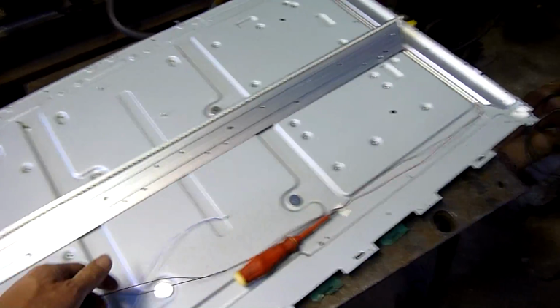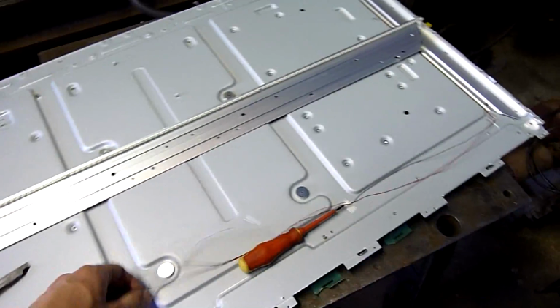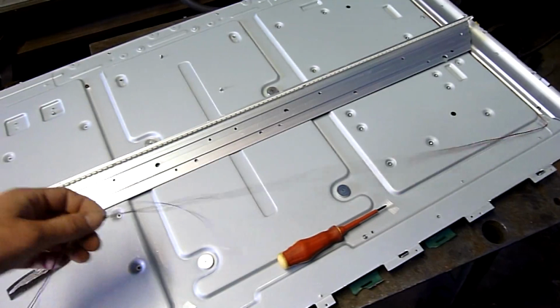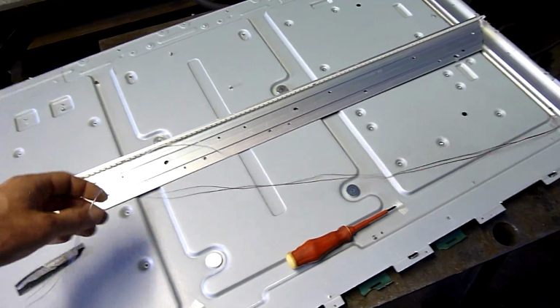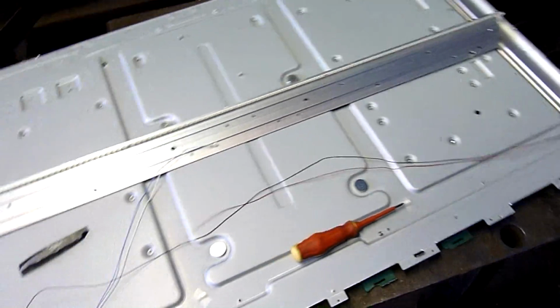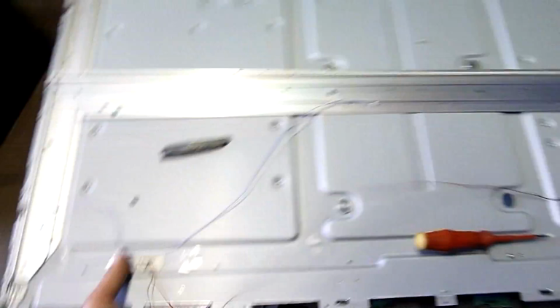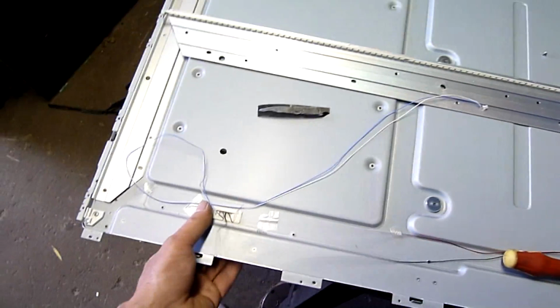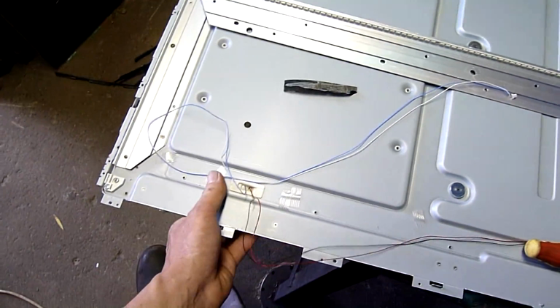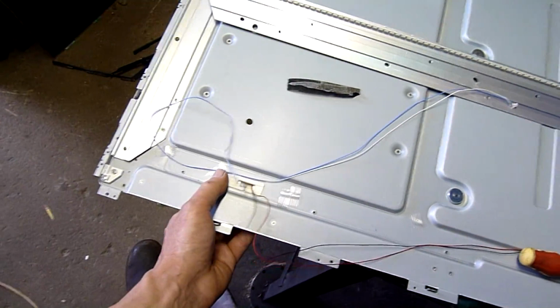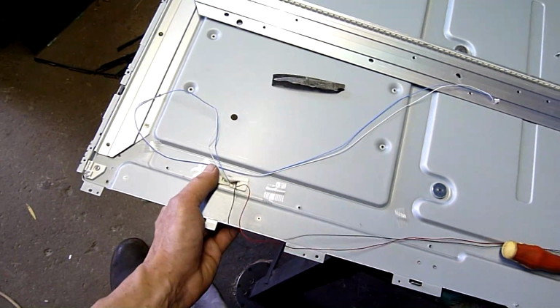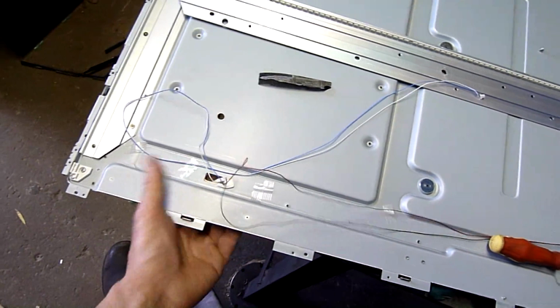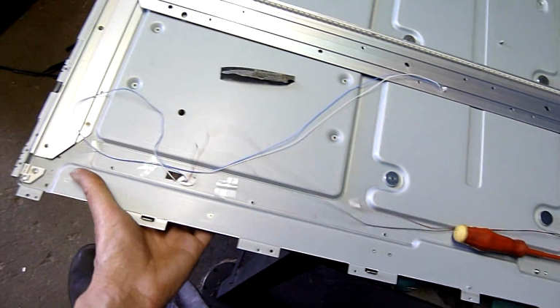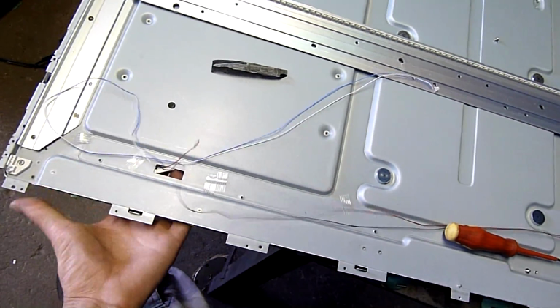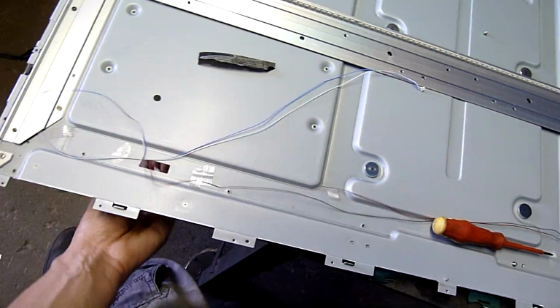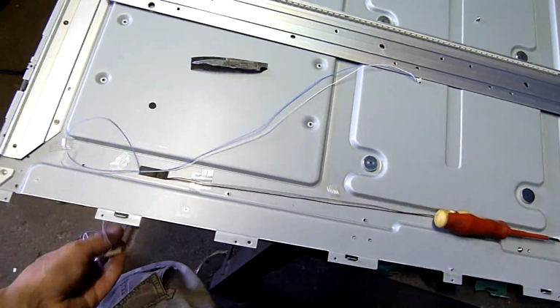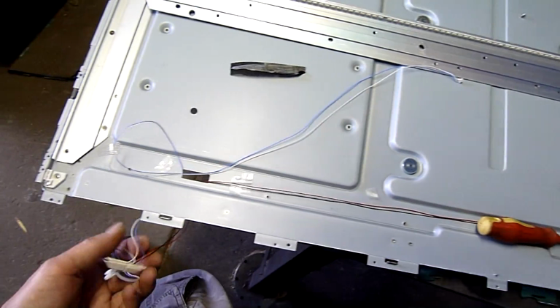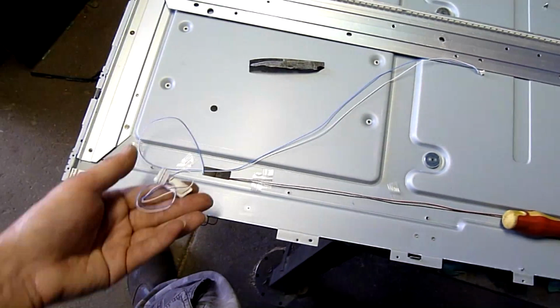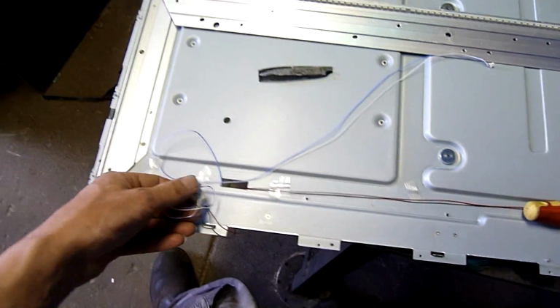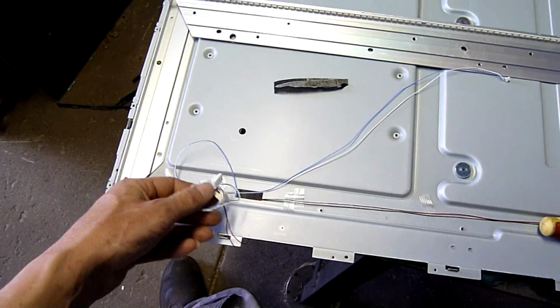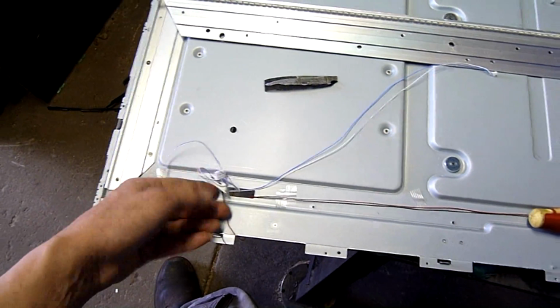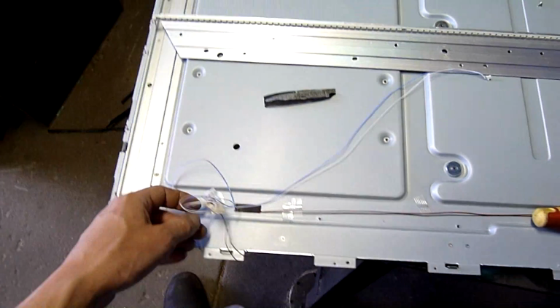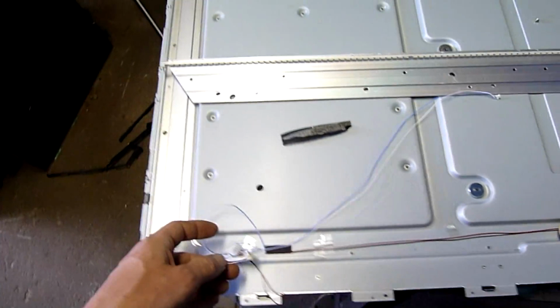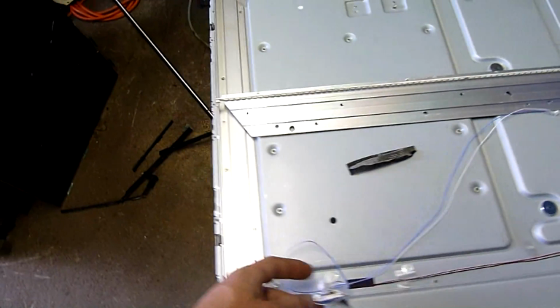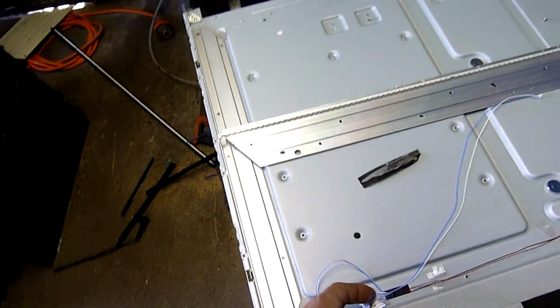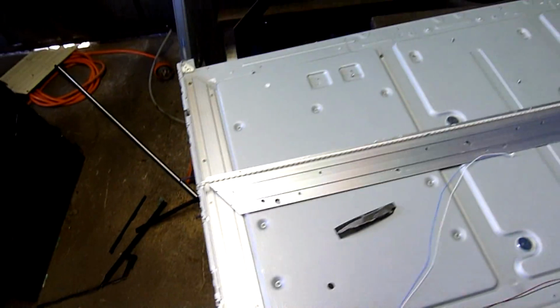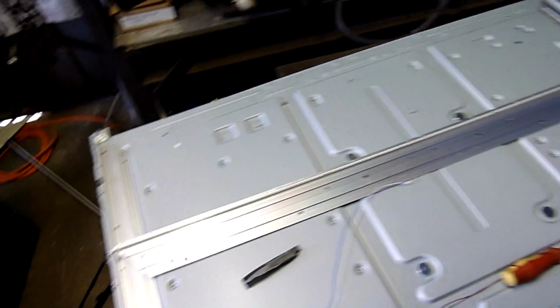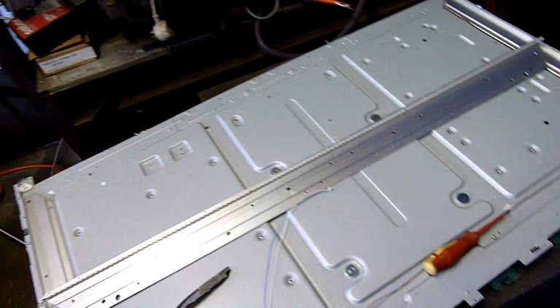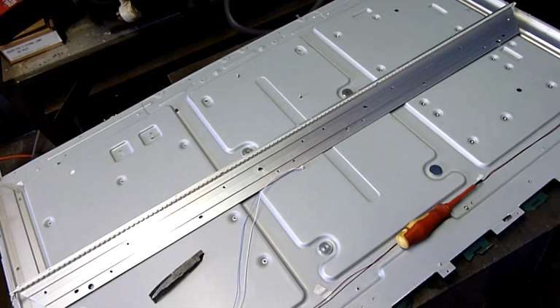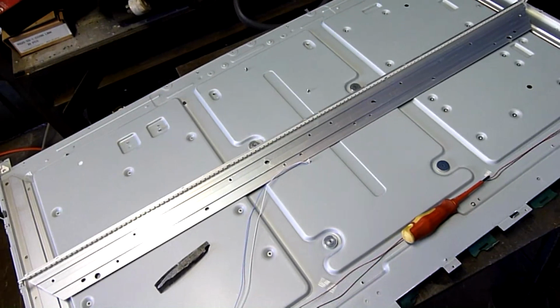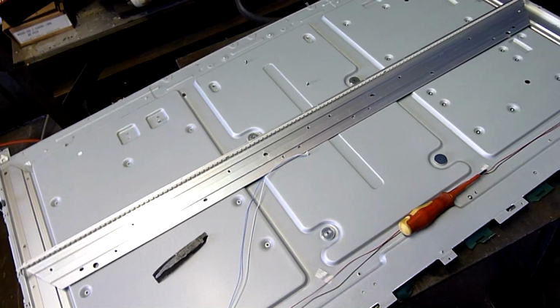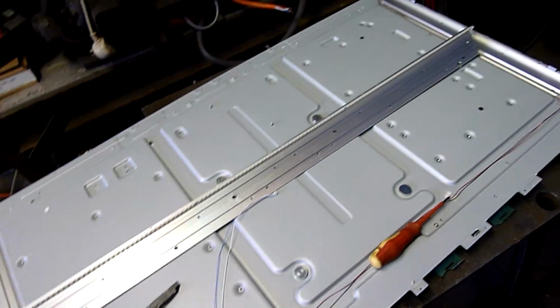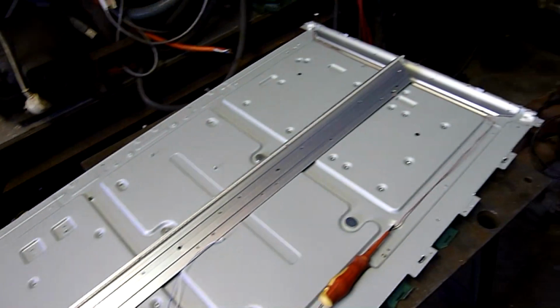I'll keep the wires though — that should just pull out. Anyway, that's a quick little afternoon autopsy. Thanks for watching.